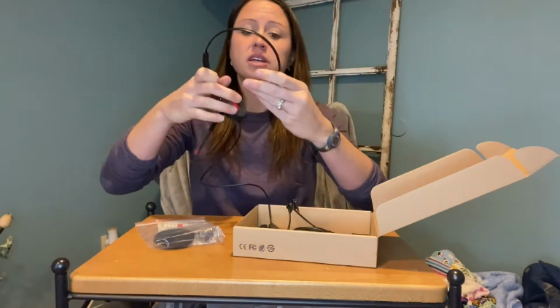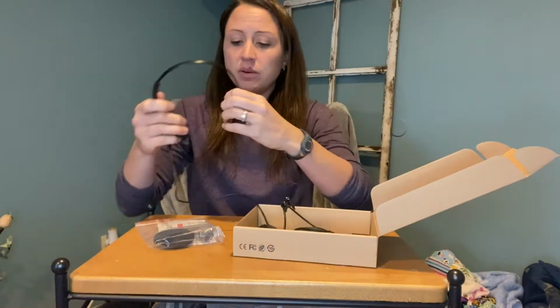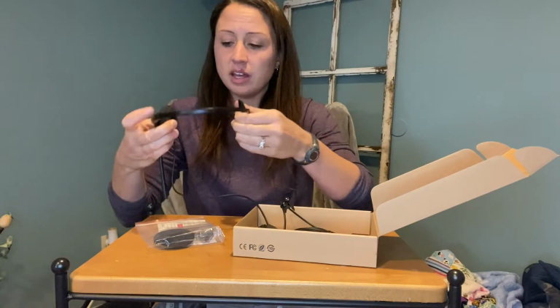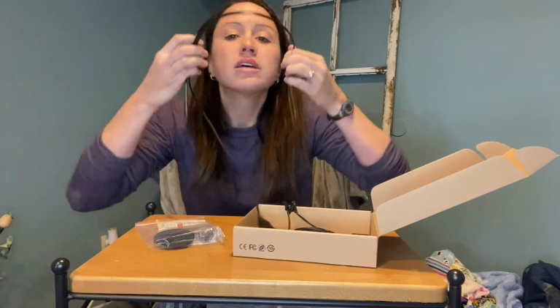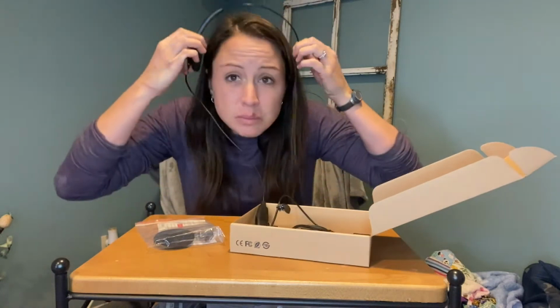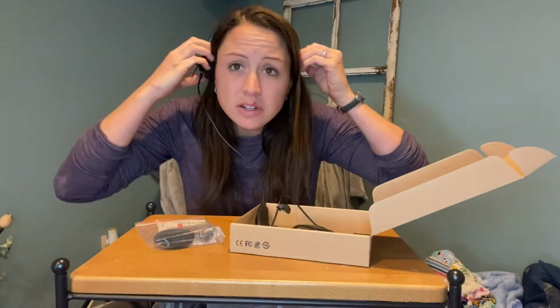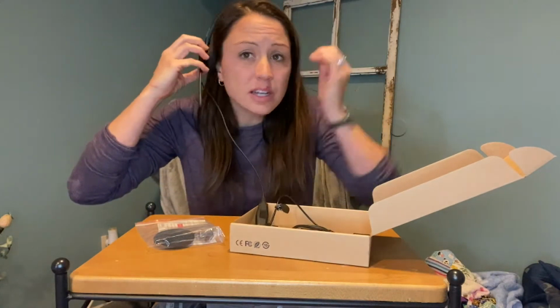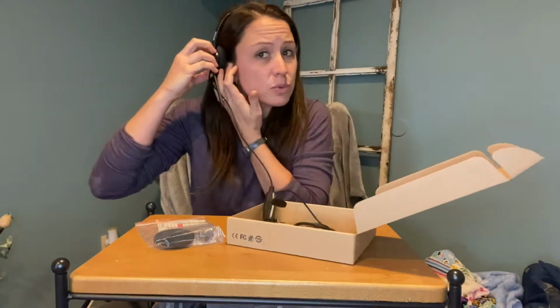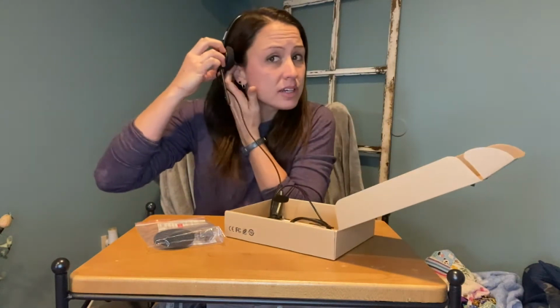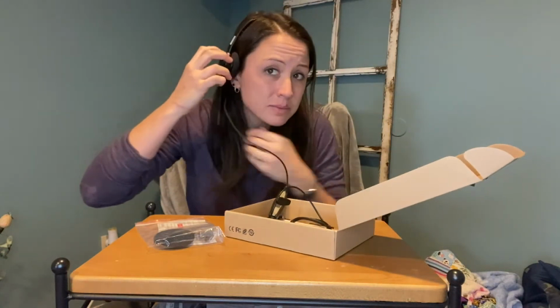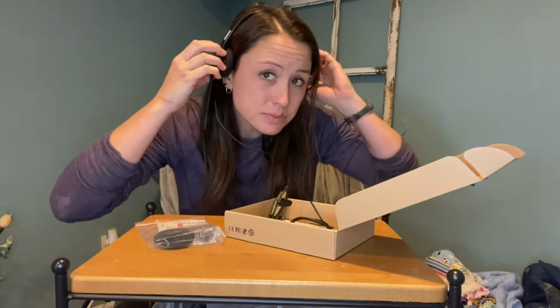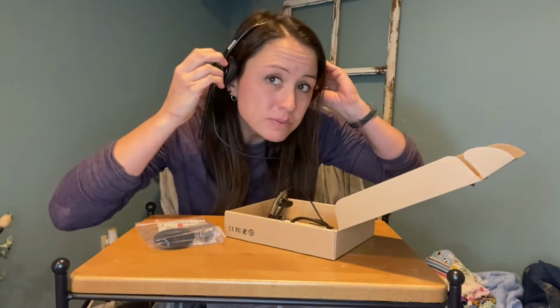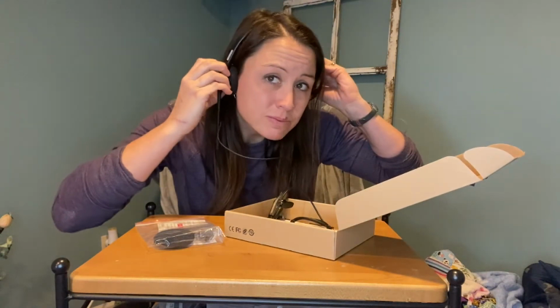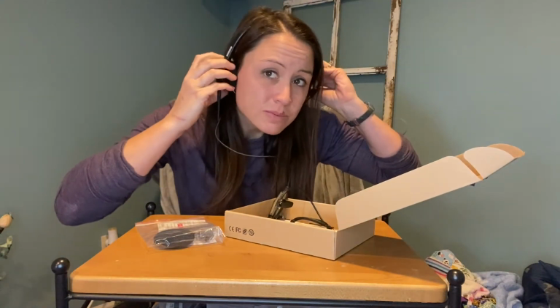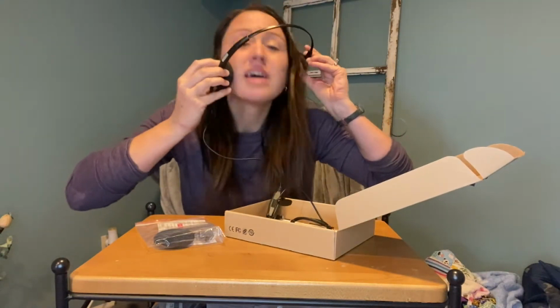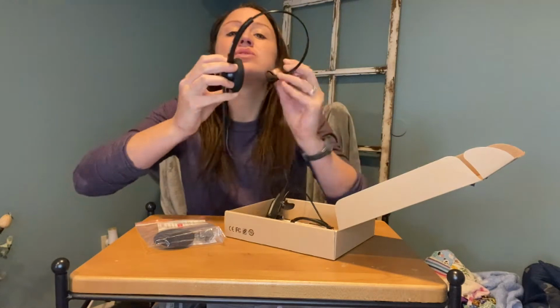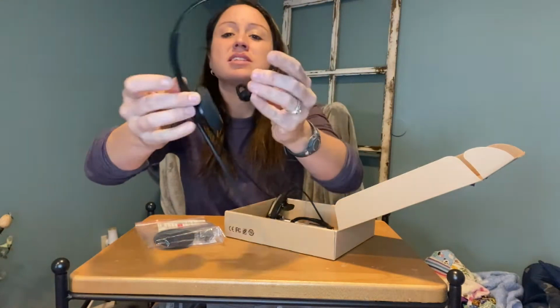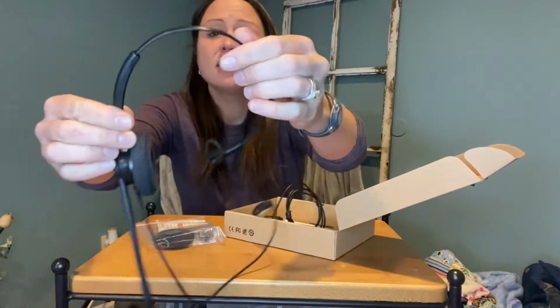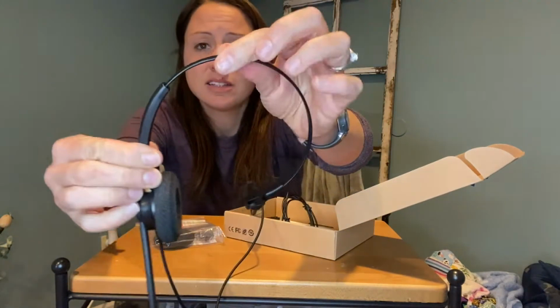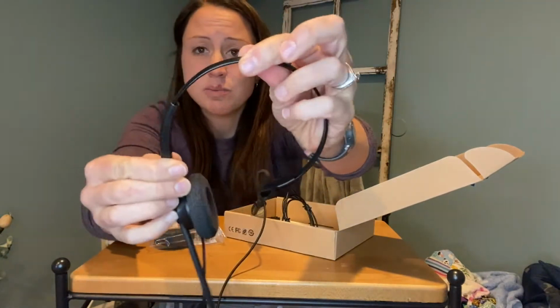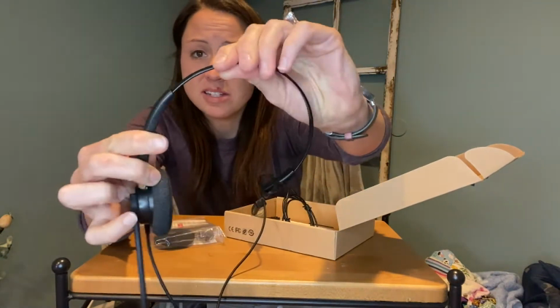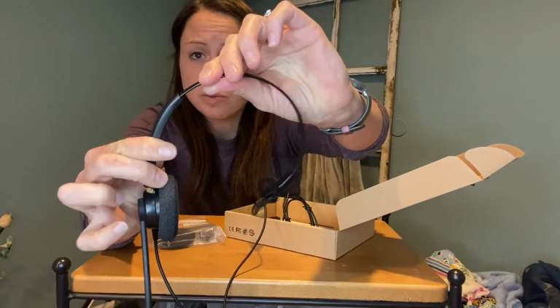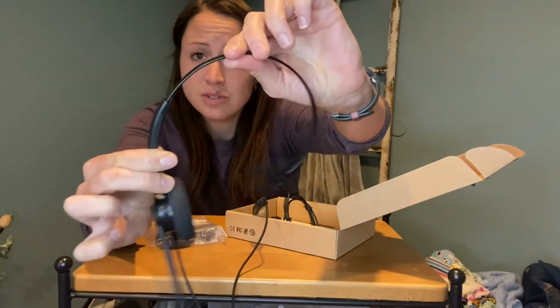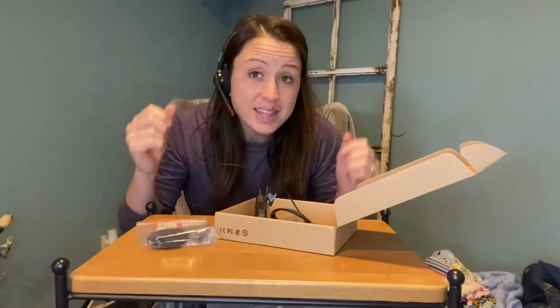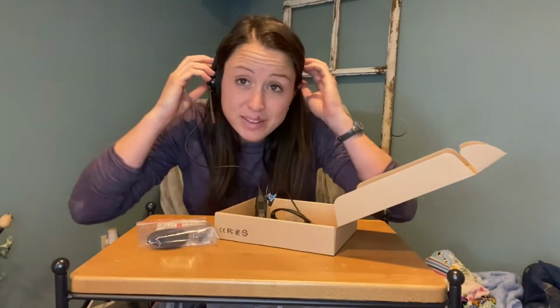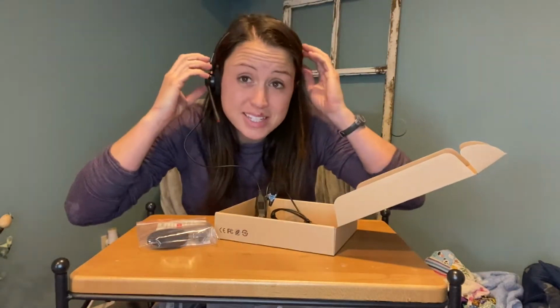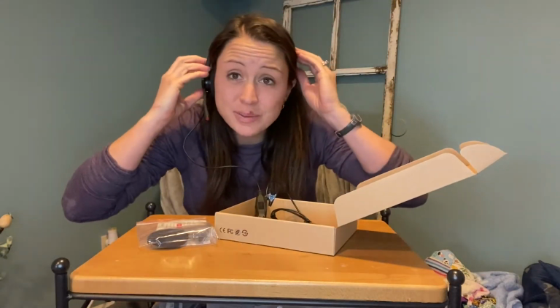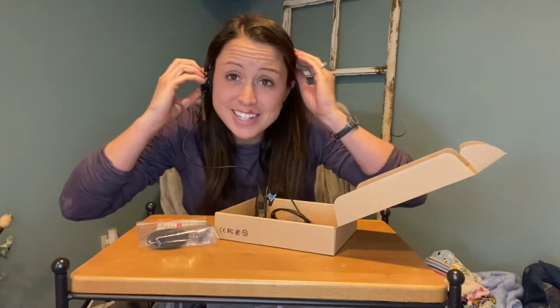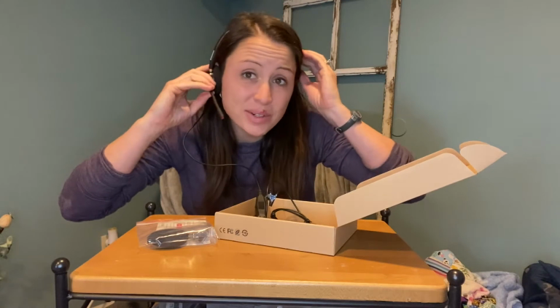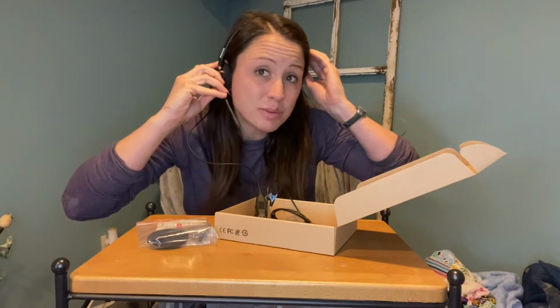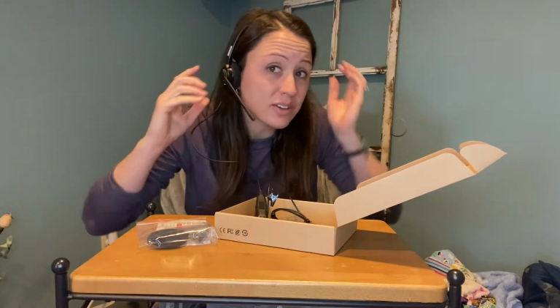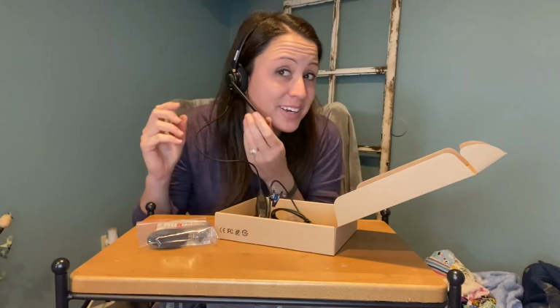Go ahead and put it on — it covers one ear, and as you can see, this part is adjustable so that it fits exactly where it needs to and you are comfortable all day at work.